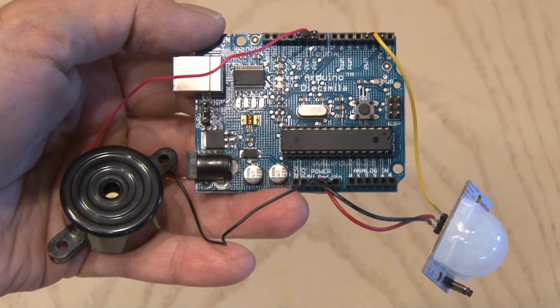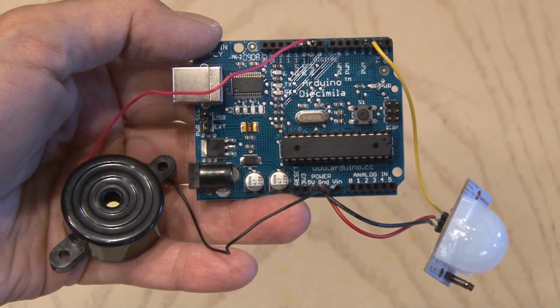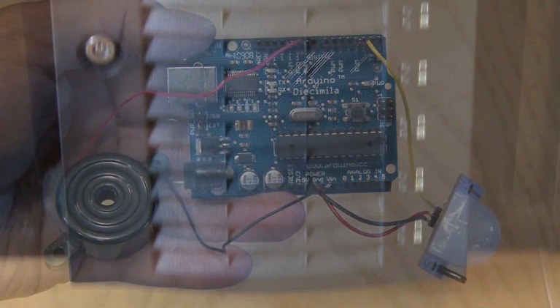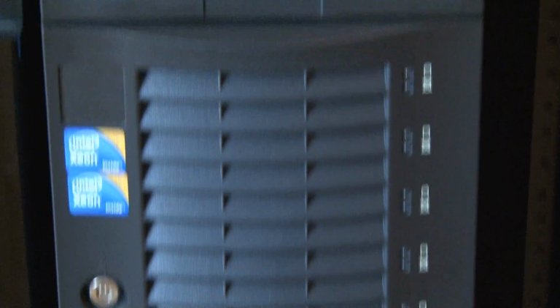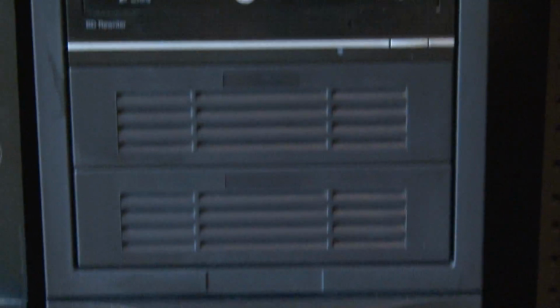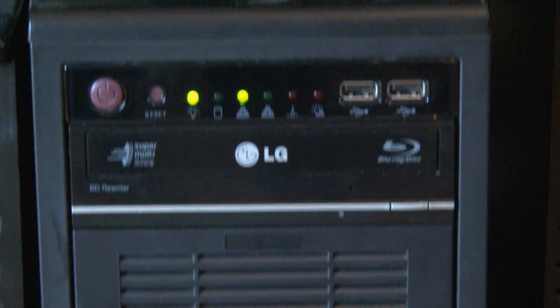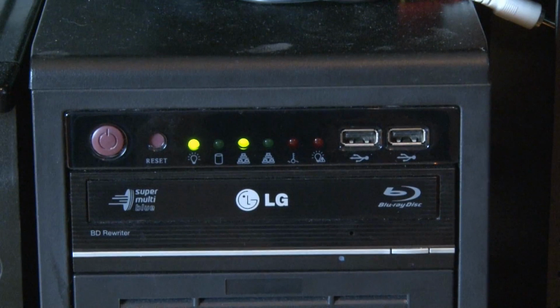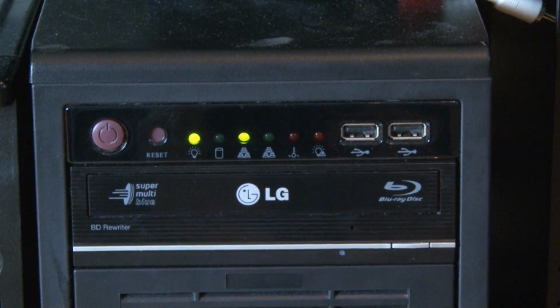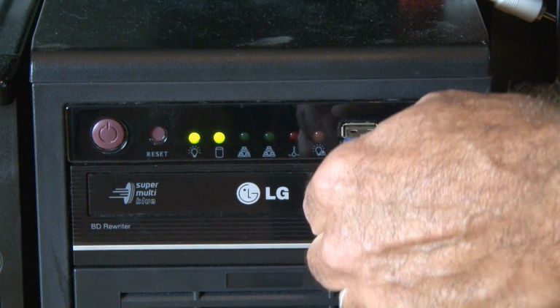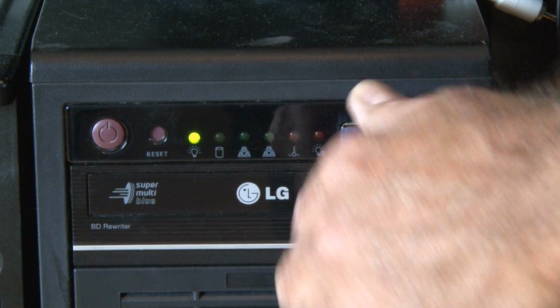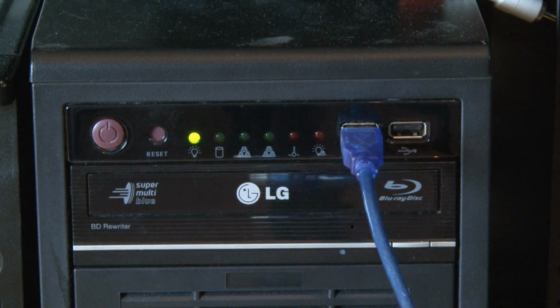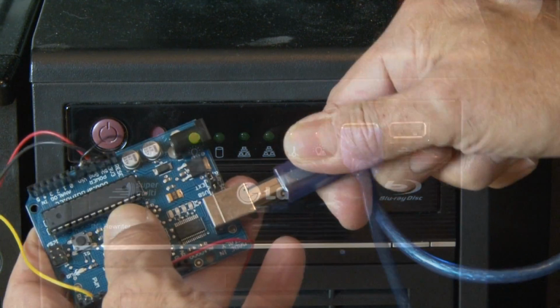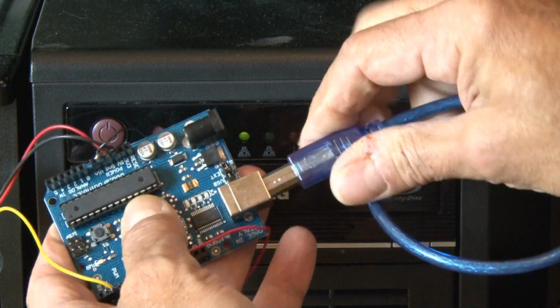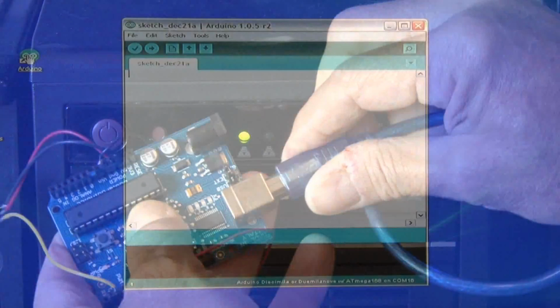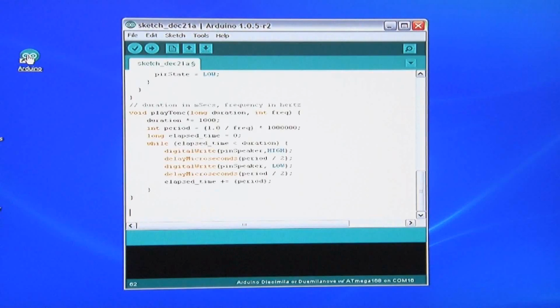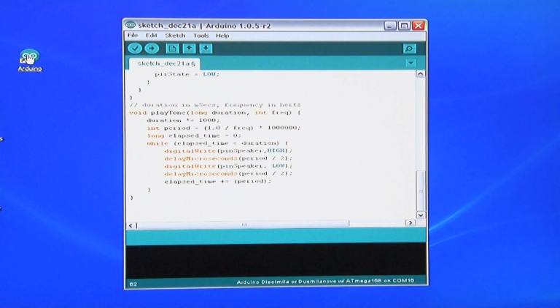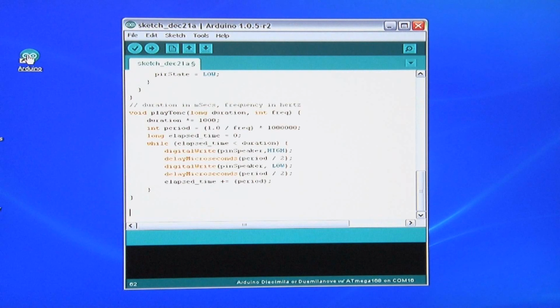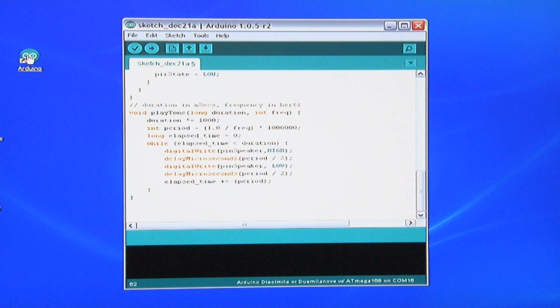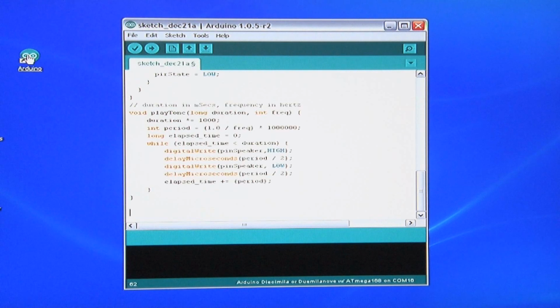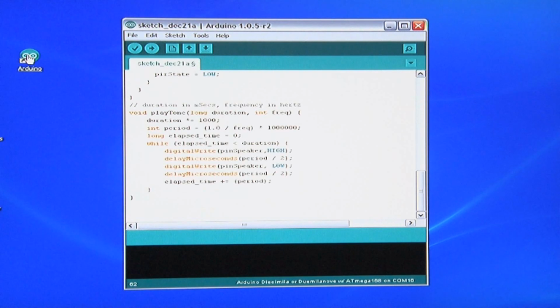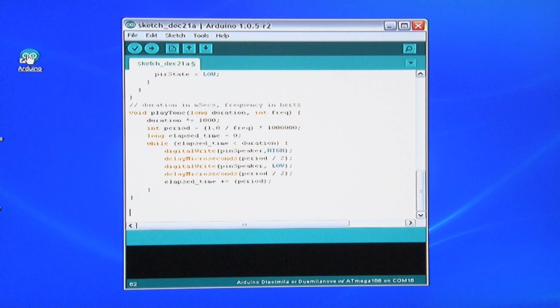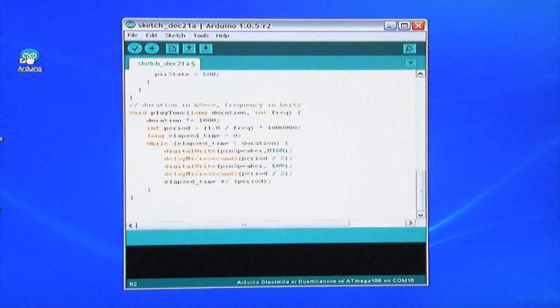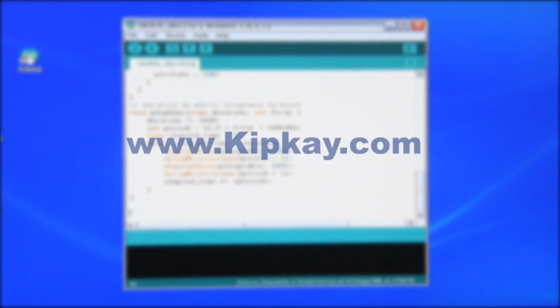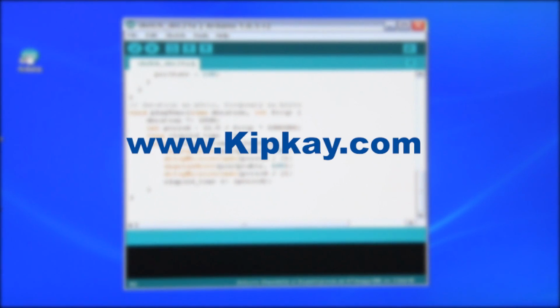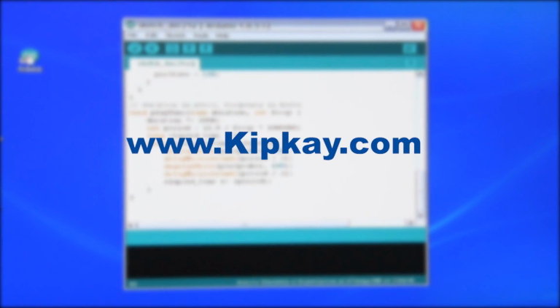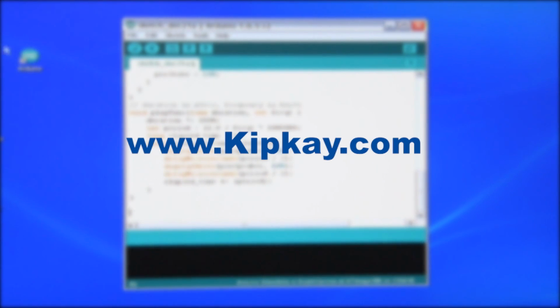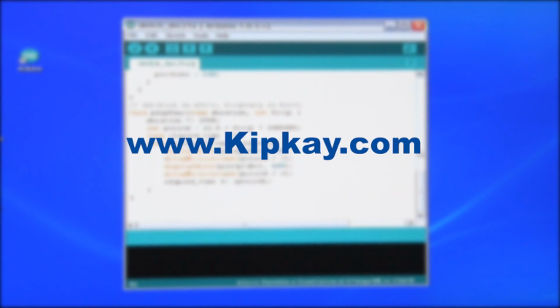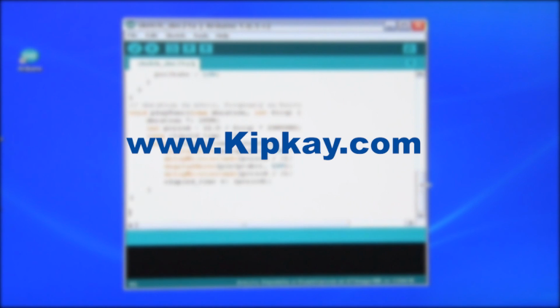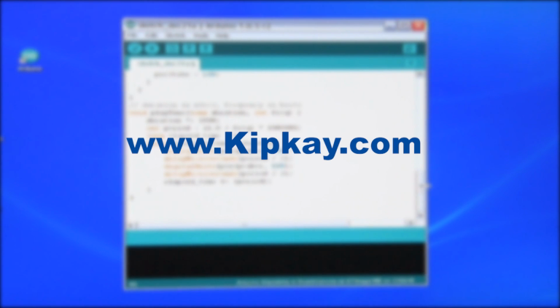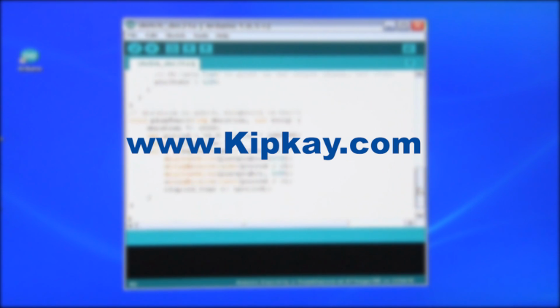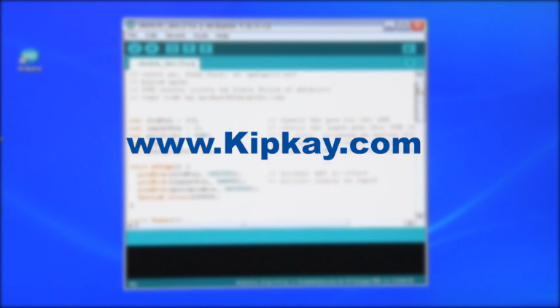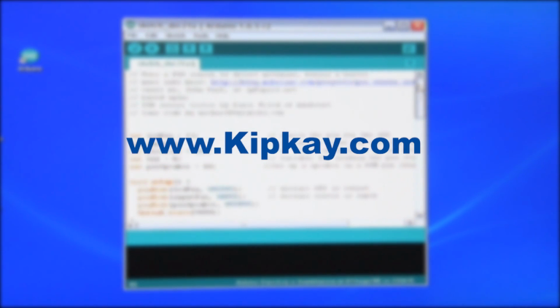Okay, it's time to get the Arduino programmed, so I plug a USB cable into my computer, plug the Arduino in, and then ran the Arduino software and uploaded the code. The code and diagram for this build is available for free at kipk.com.